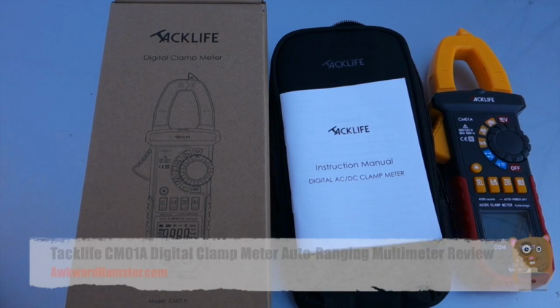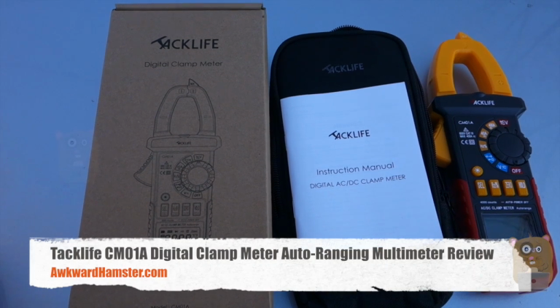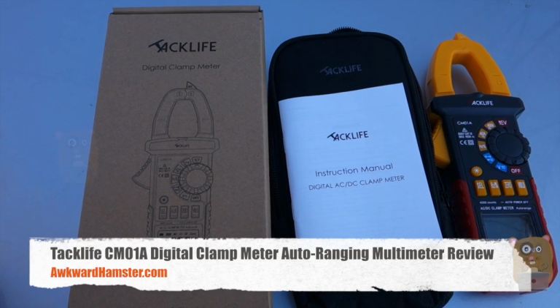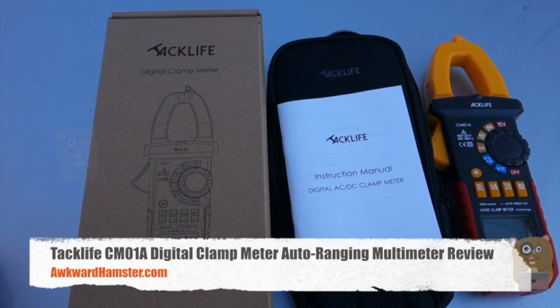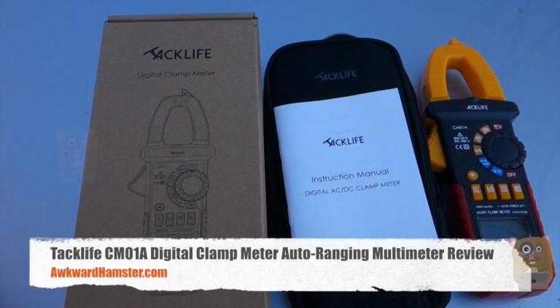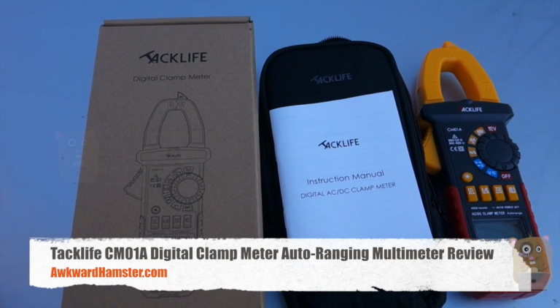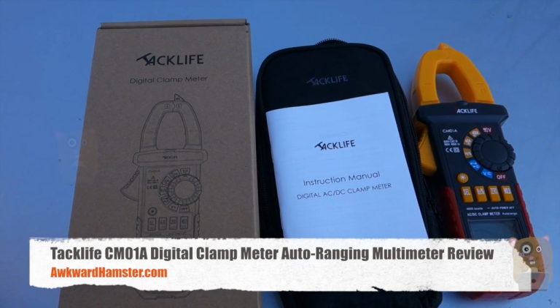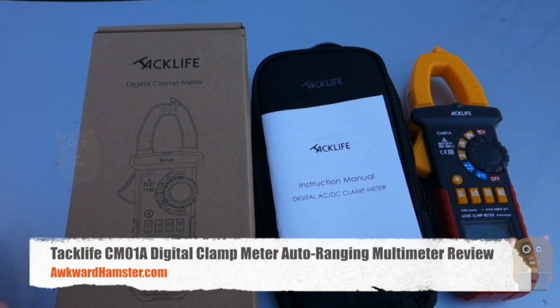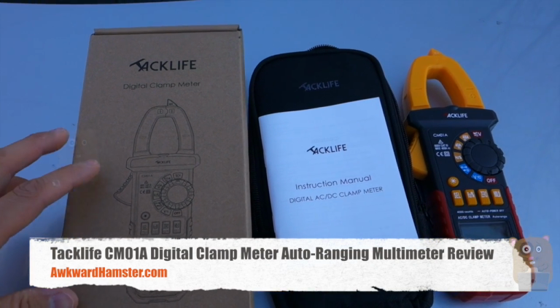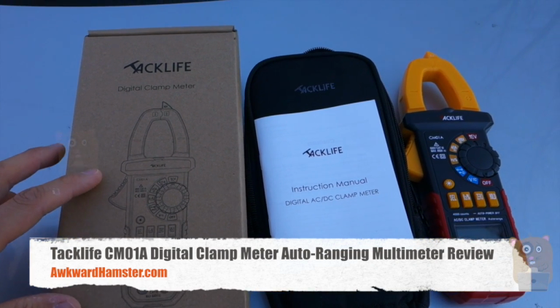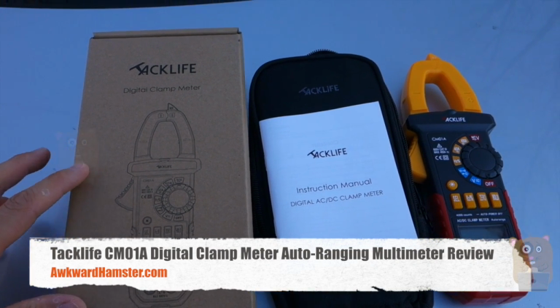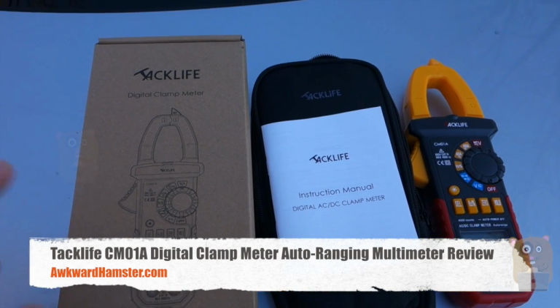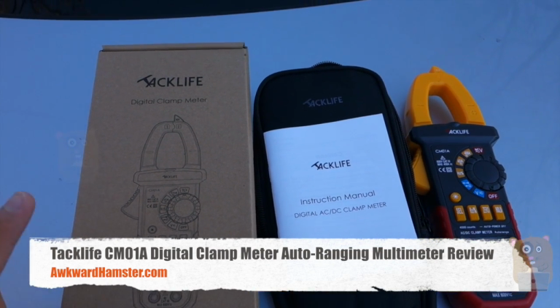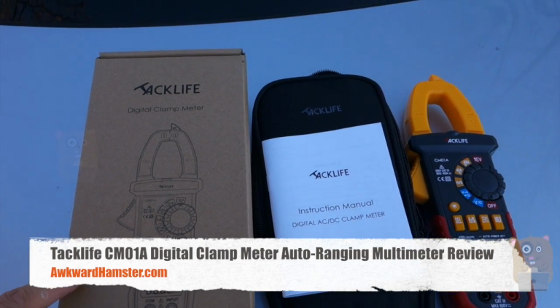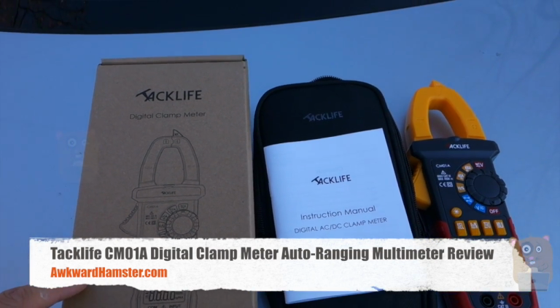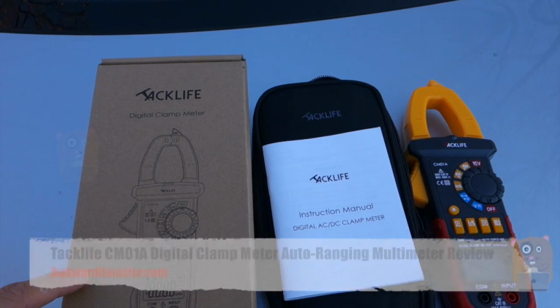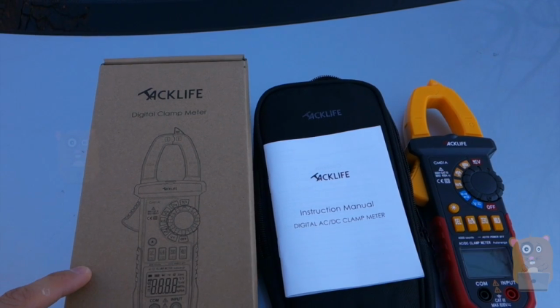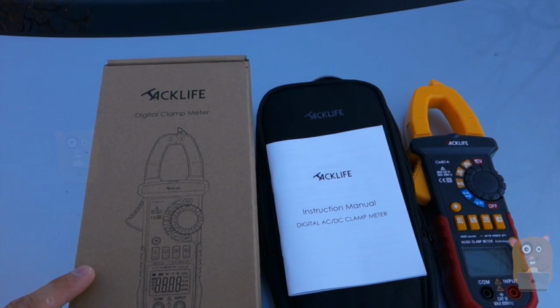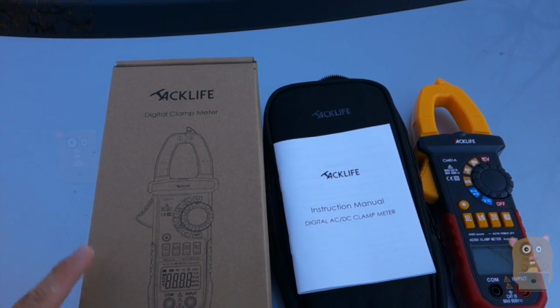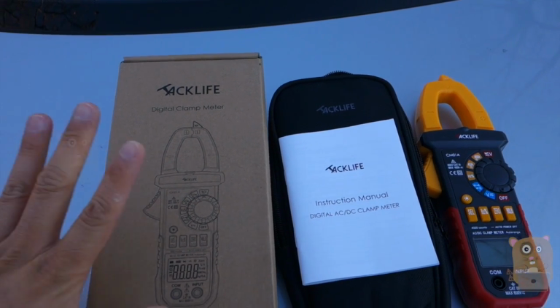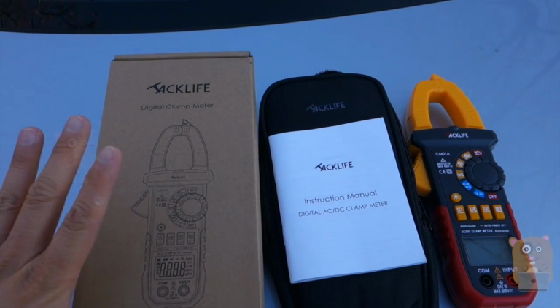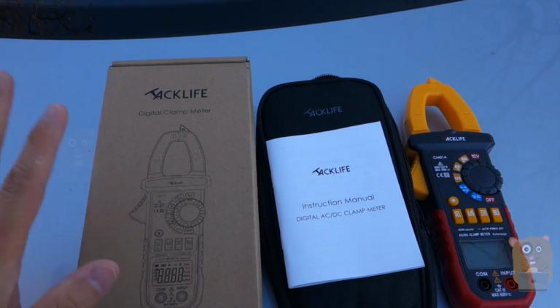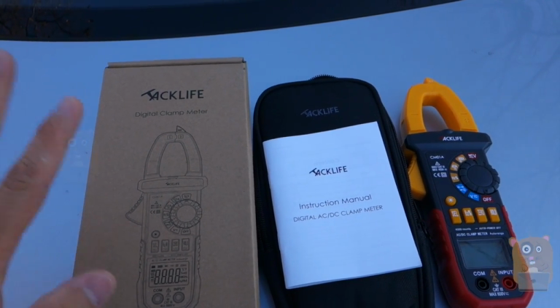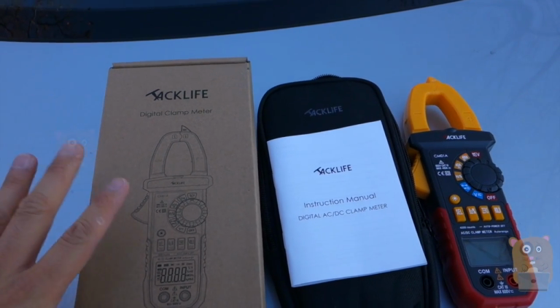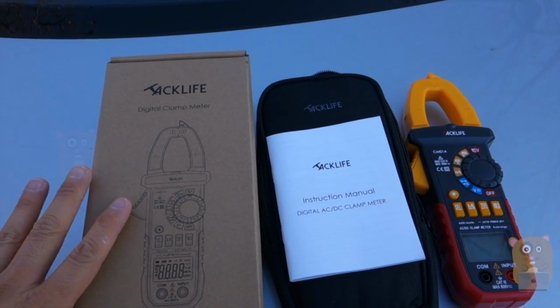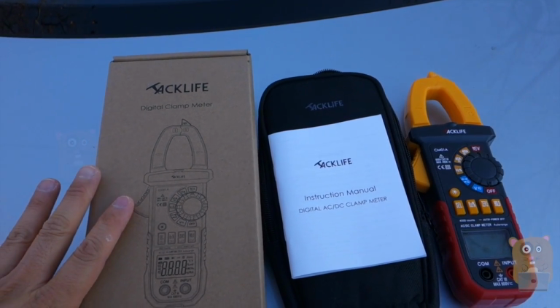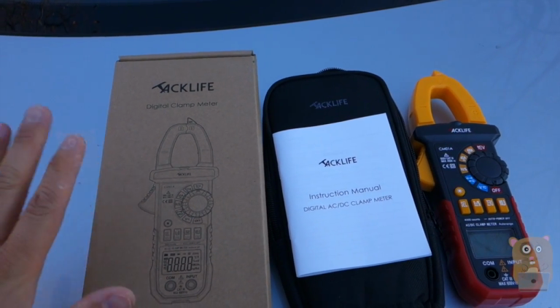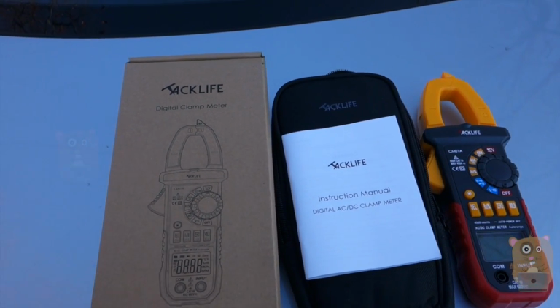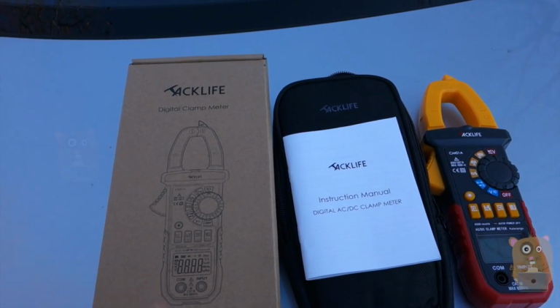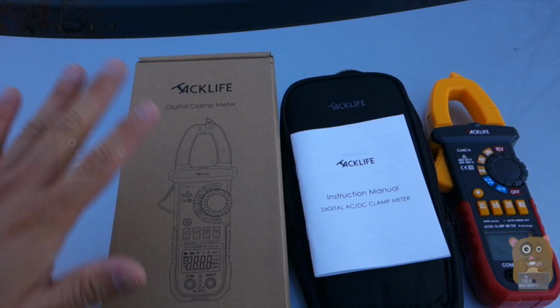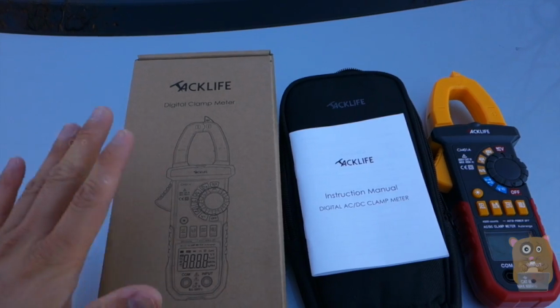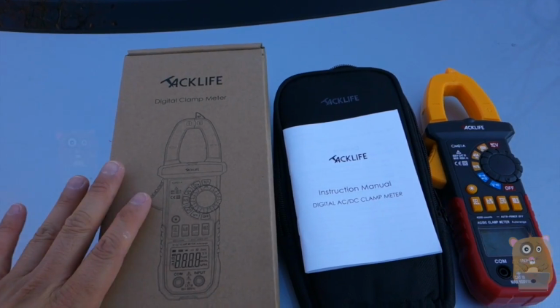Hi, welcome to Ogre Hamster. Today I'll be reviewing the TAC-Life Digital Clamp Meter, model CM-01A. This item costs about $40 off Amazon and it offers a plethora of options.